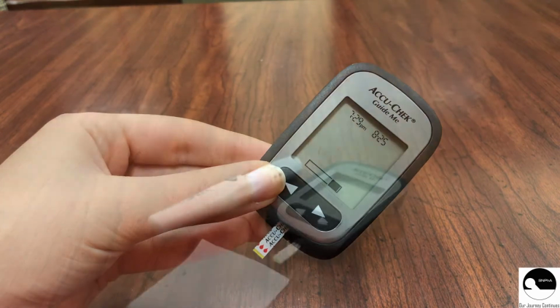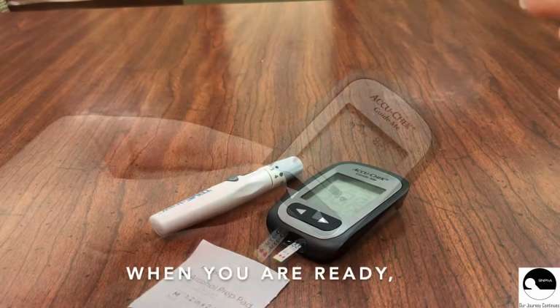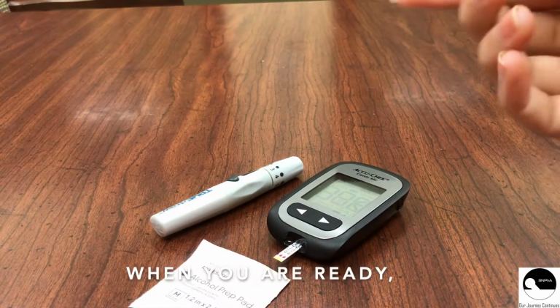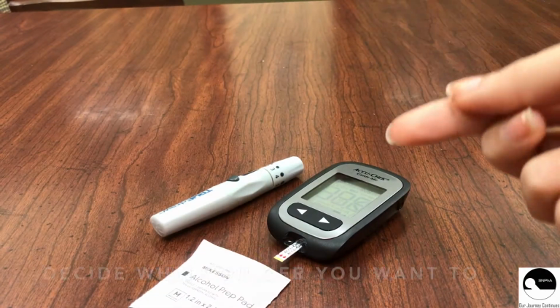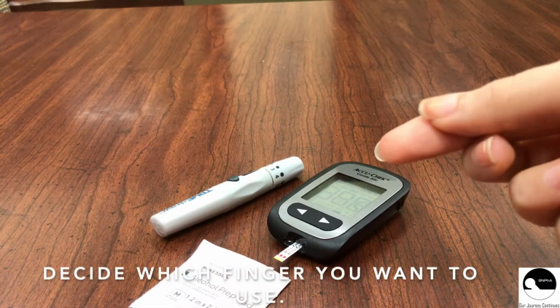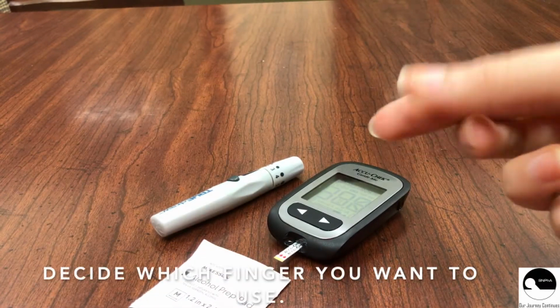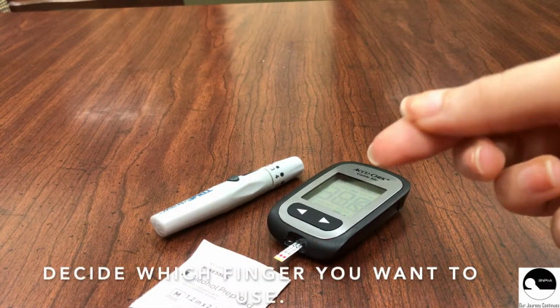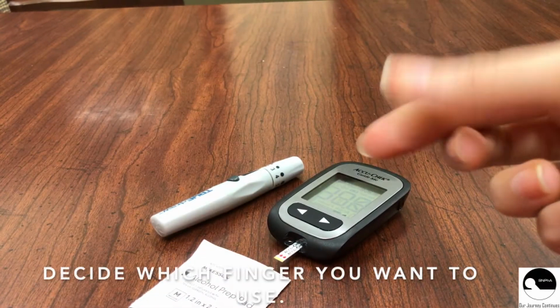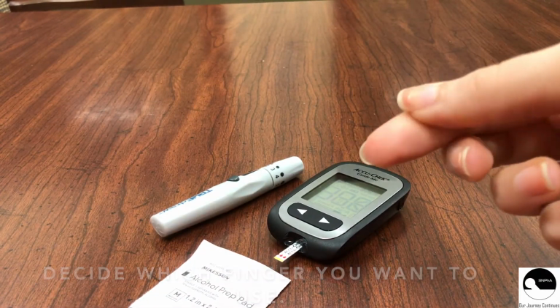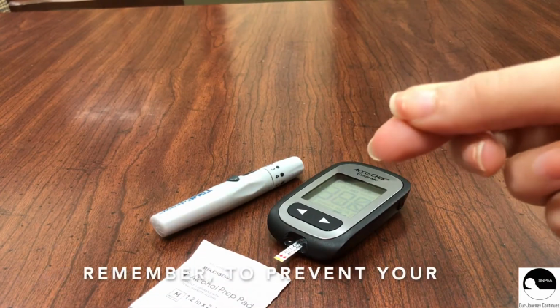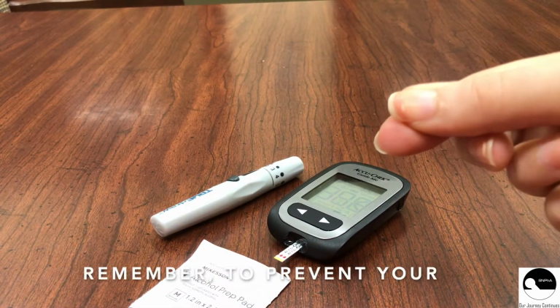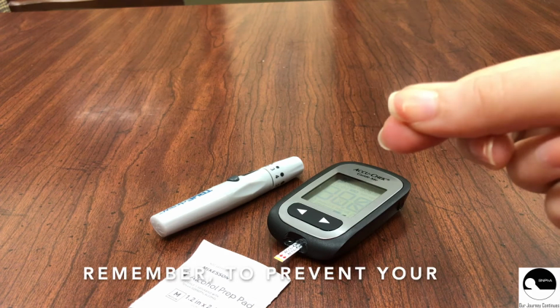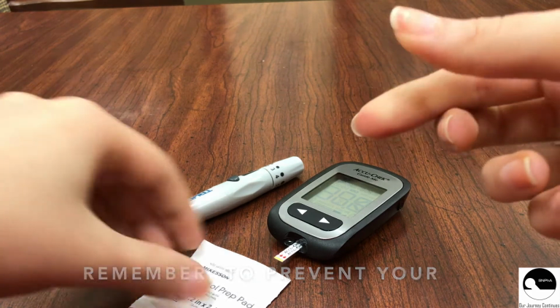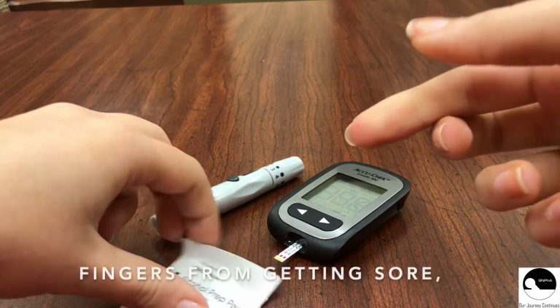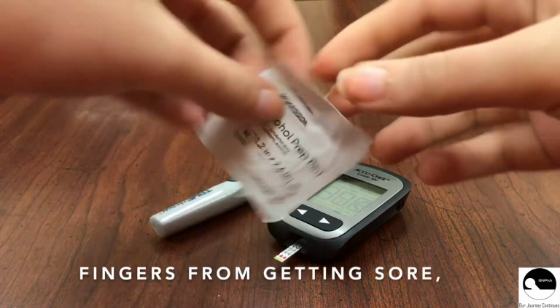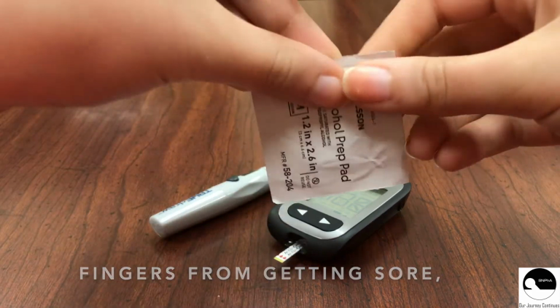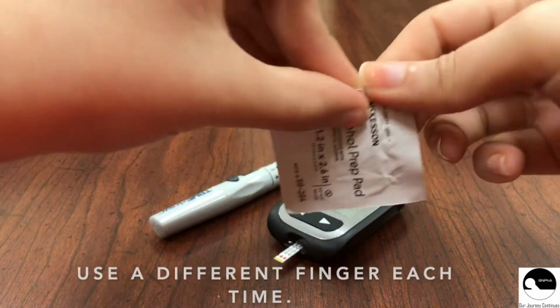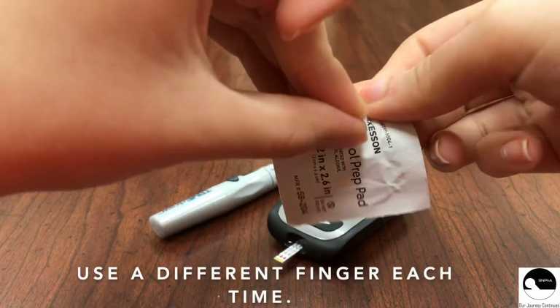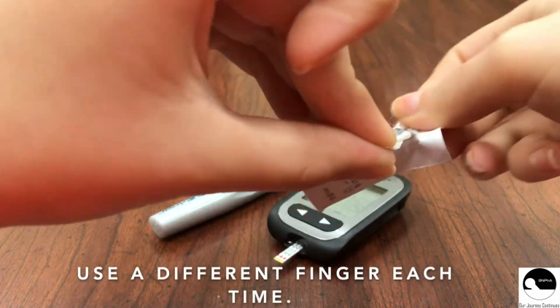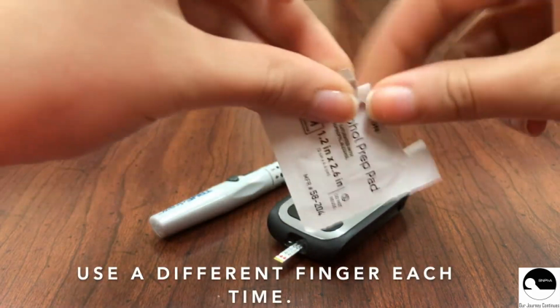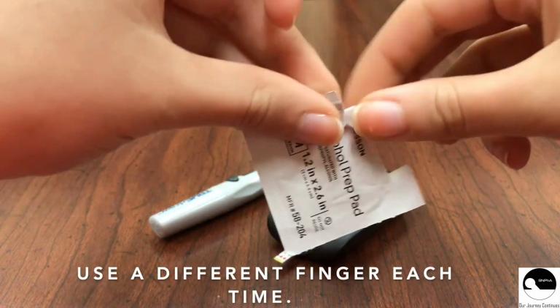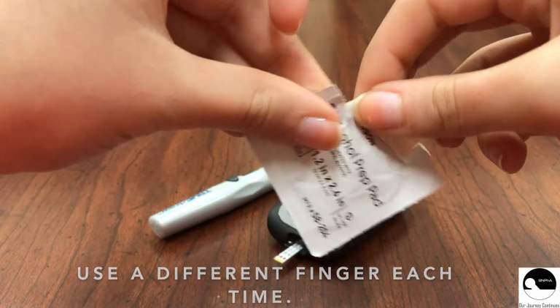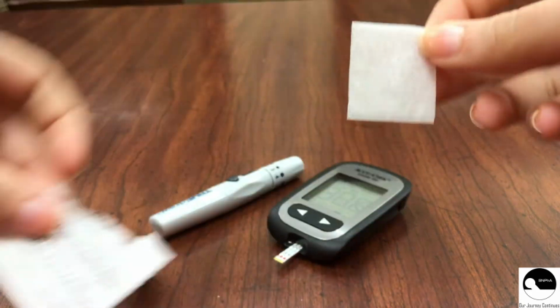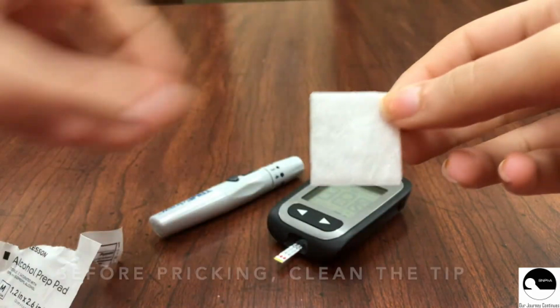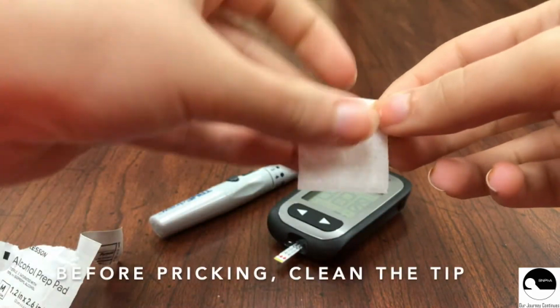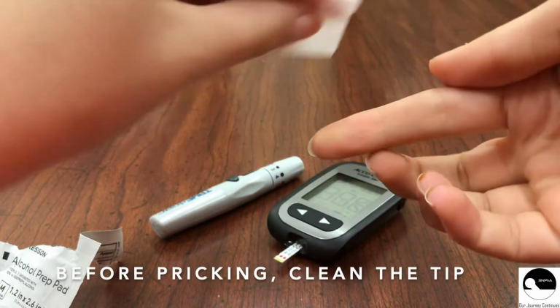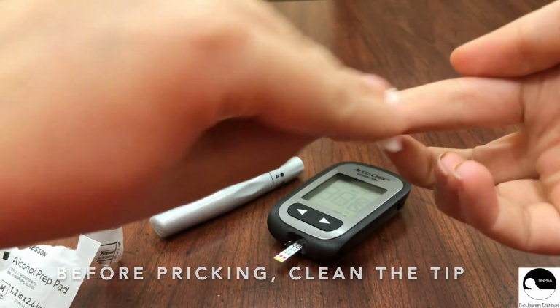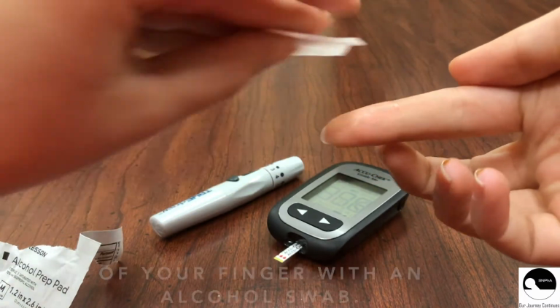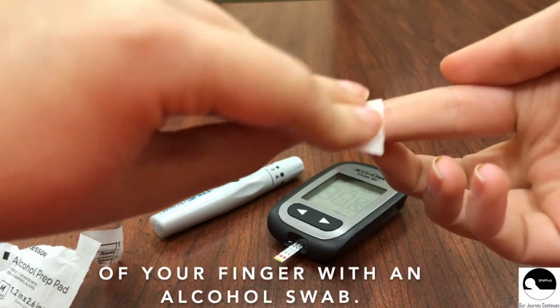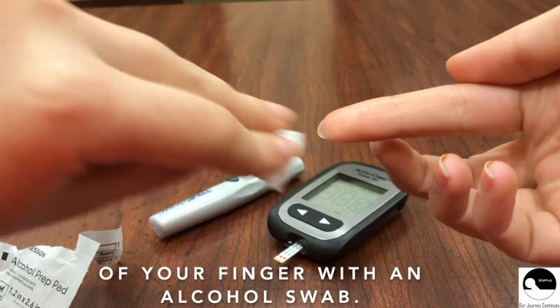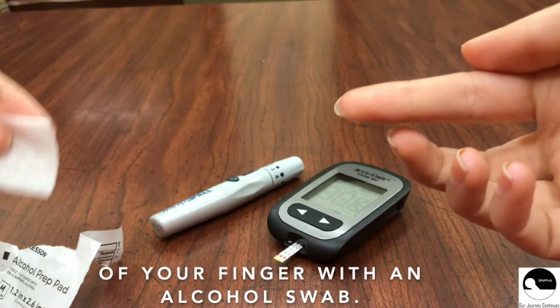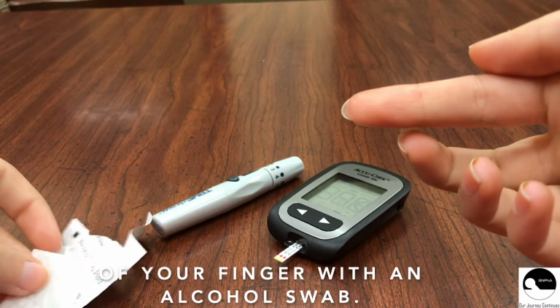When you're ready, decide which finger you want to use. Remember, to prevent your fingers from getting sore, use a different finger each time. Before pricking, clean the tip of your finger with an alcohol swab.